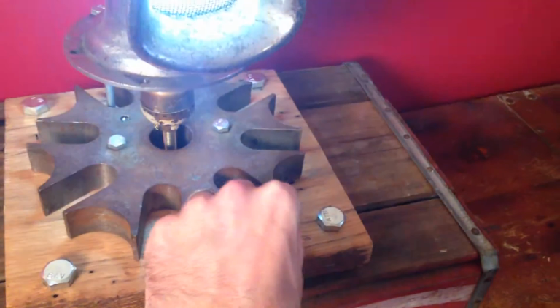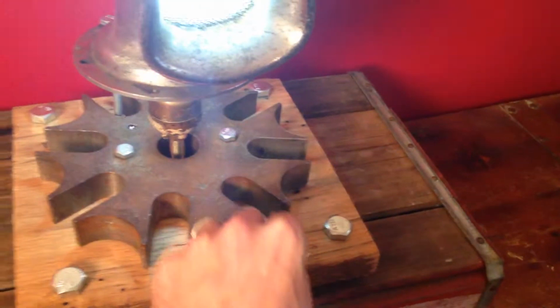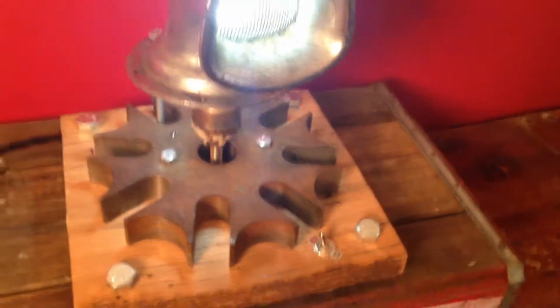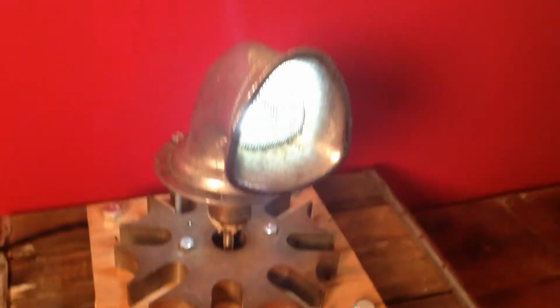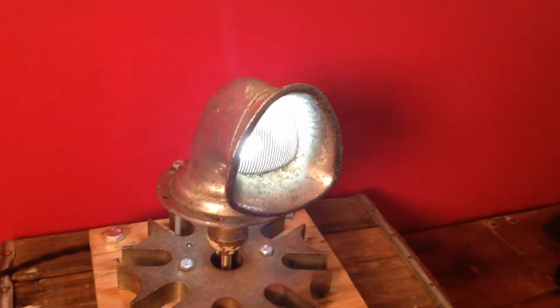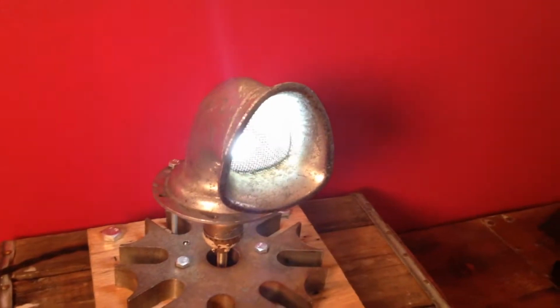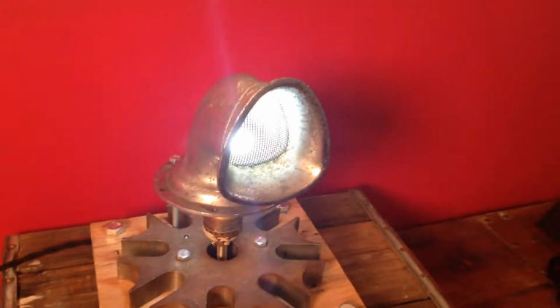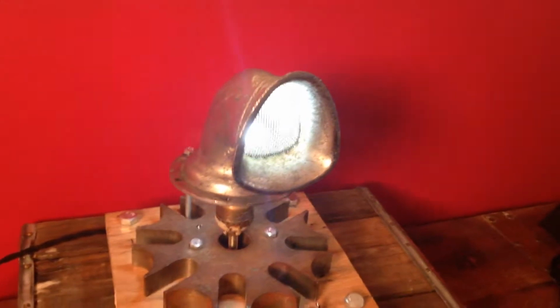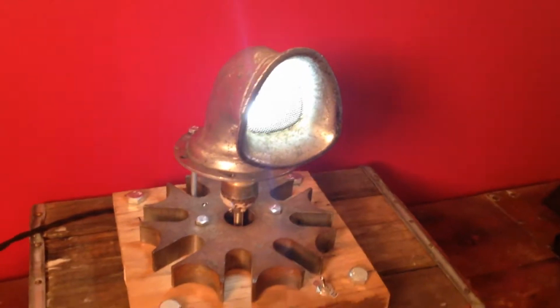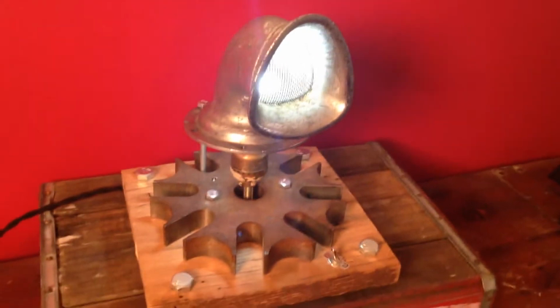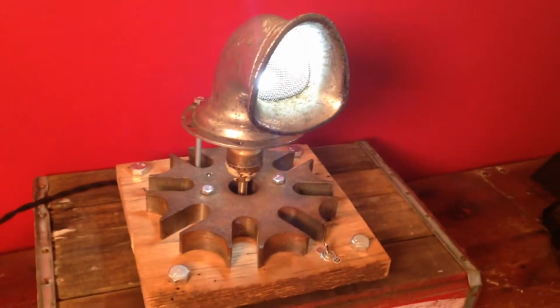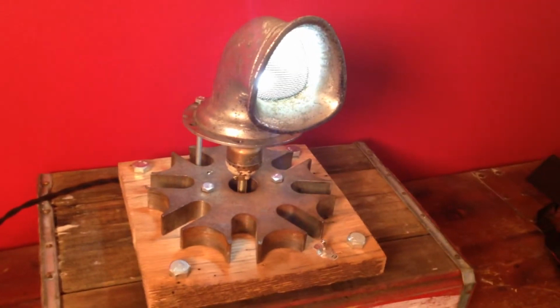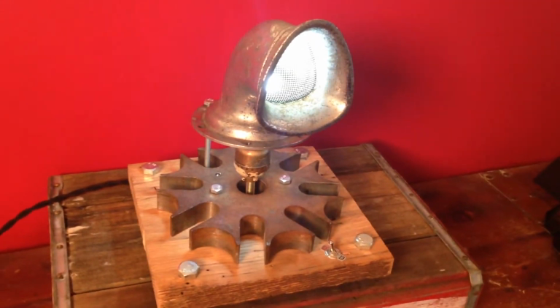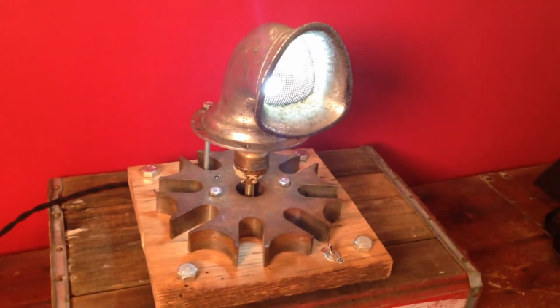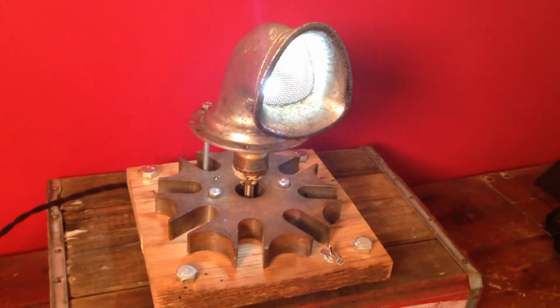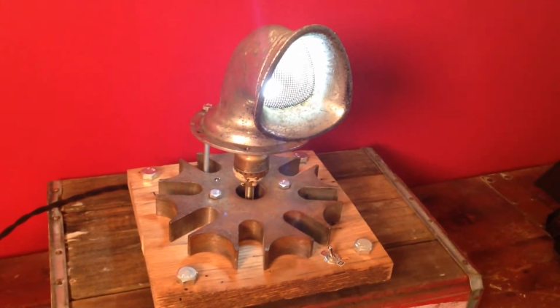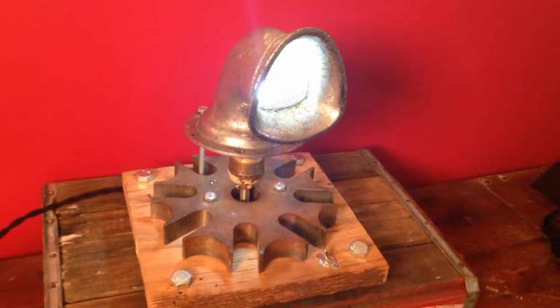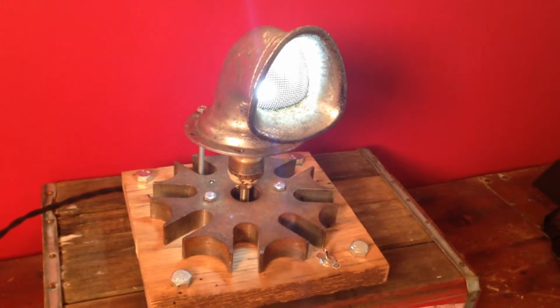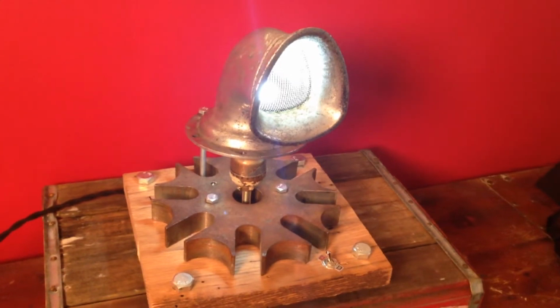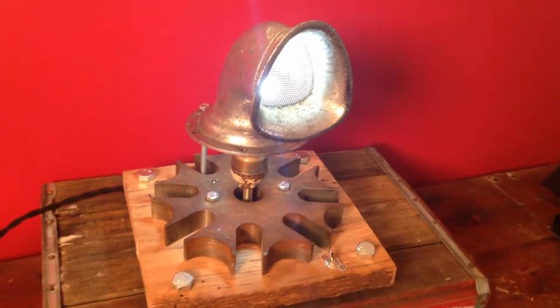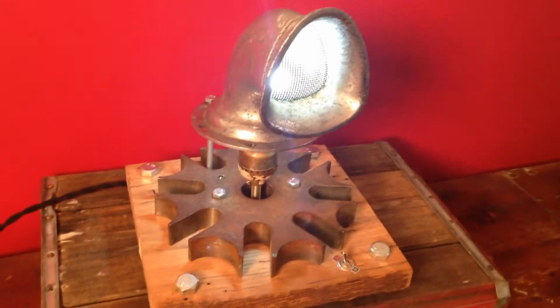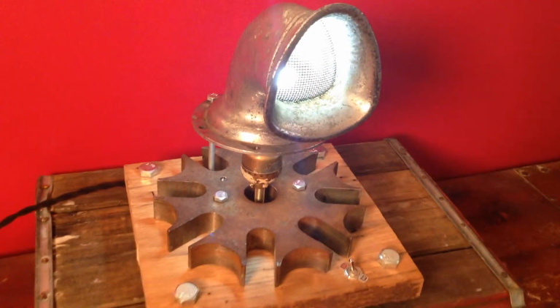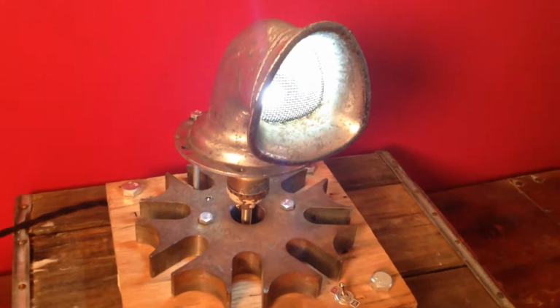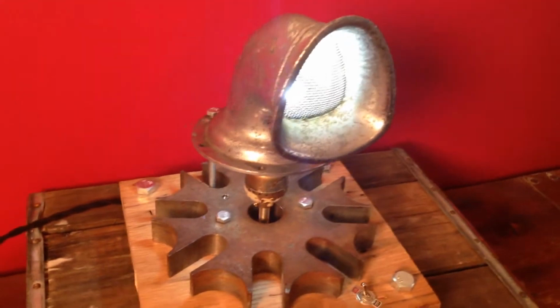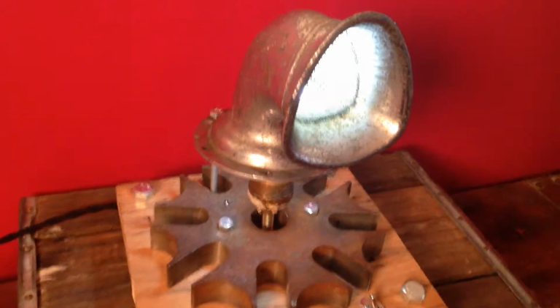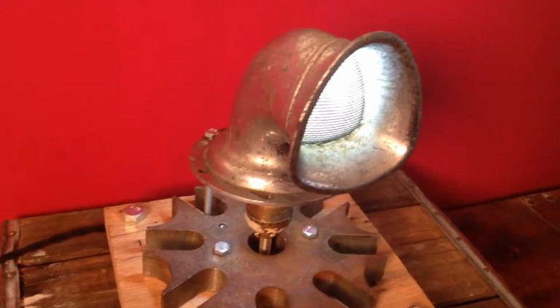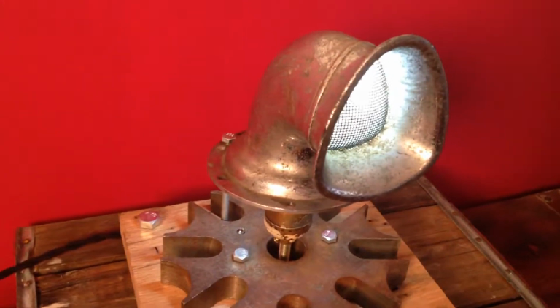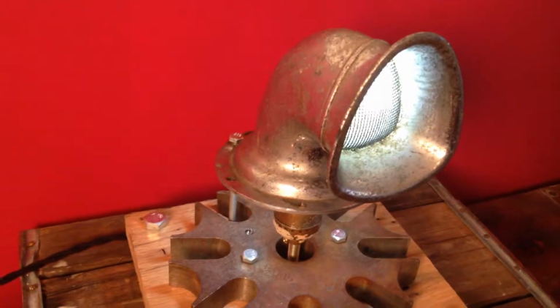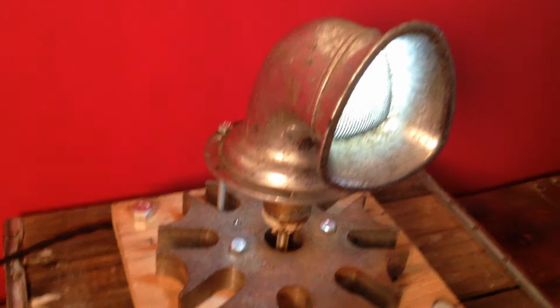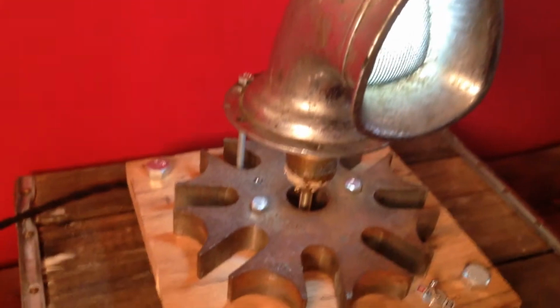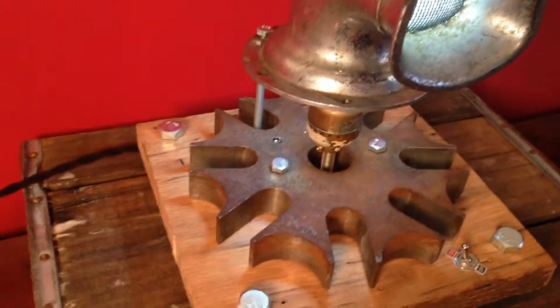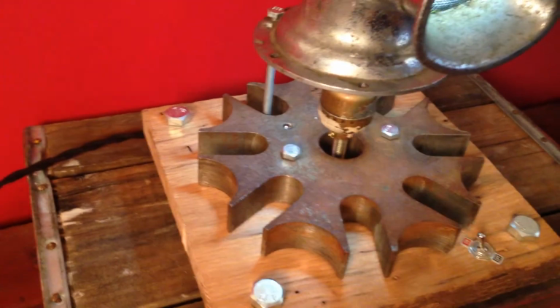We got a switch right here, it turns her on. Got an LED bulb in there right now — depending on what bulb you put in there you can get a decent amount of brightness. Right now it doesn't put out a ton of light; it makes a great kind of accent light on a desk or something like that.